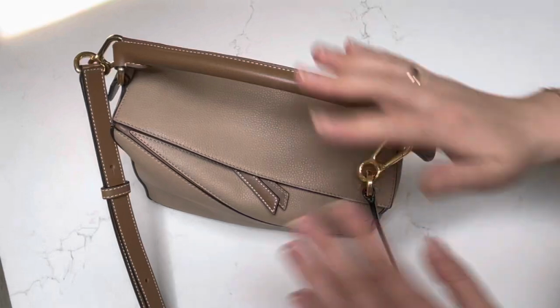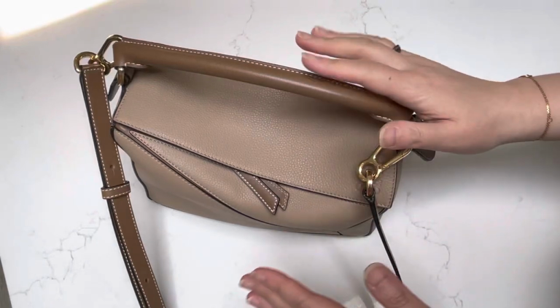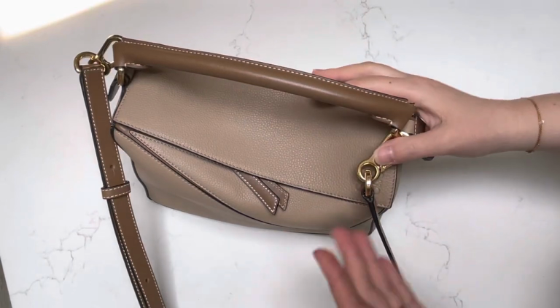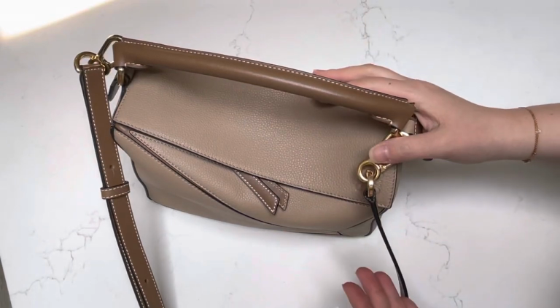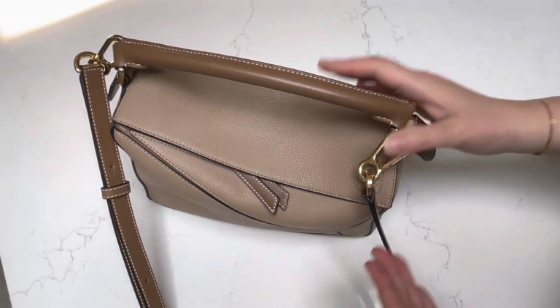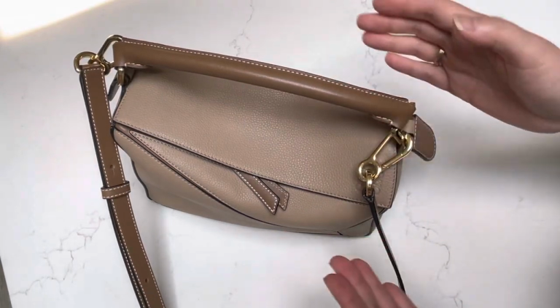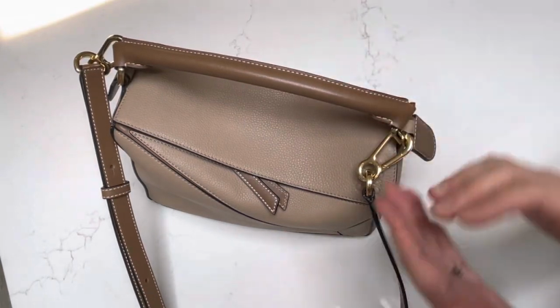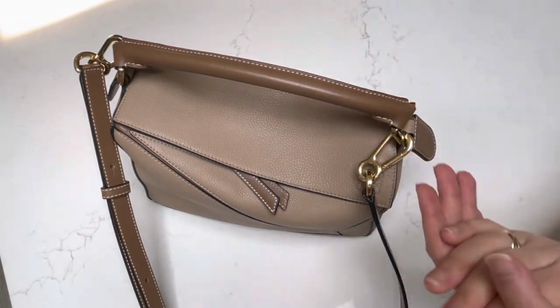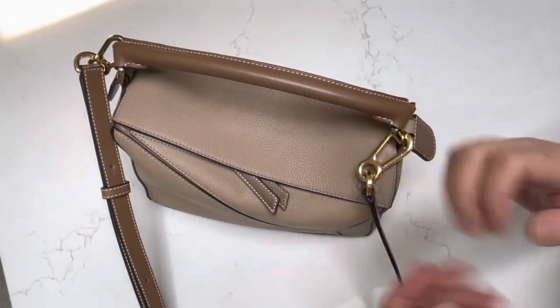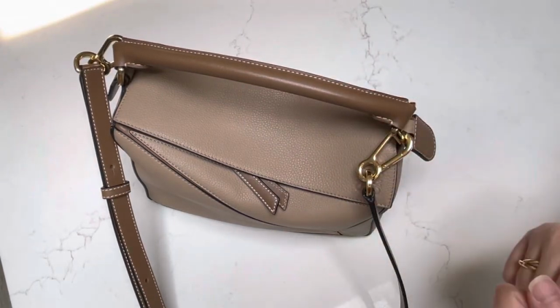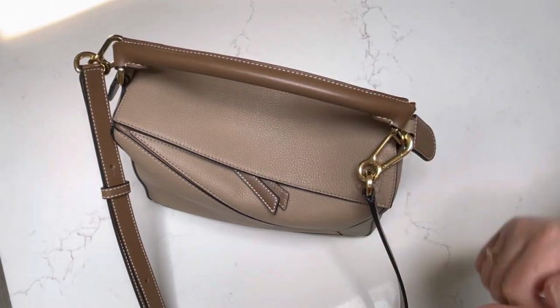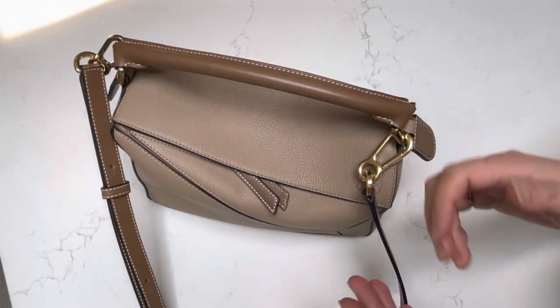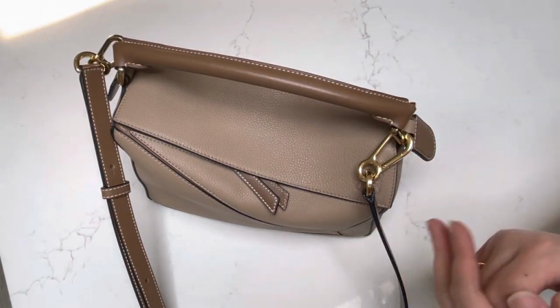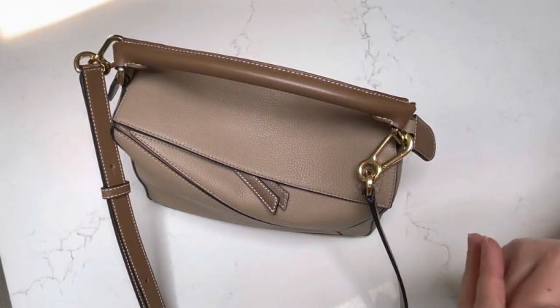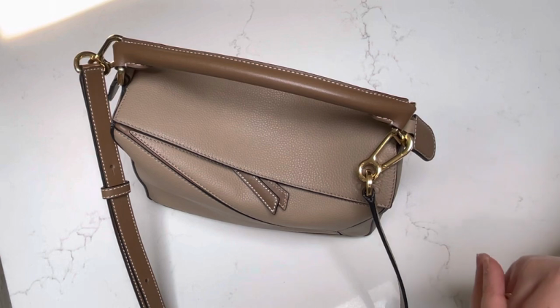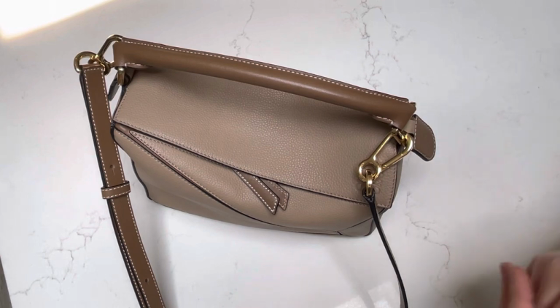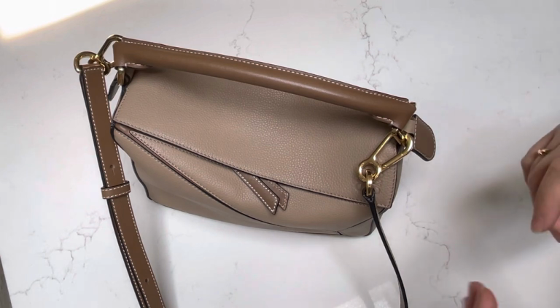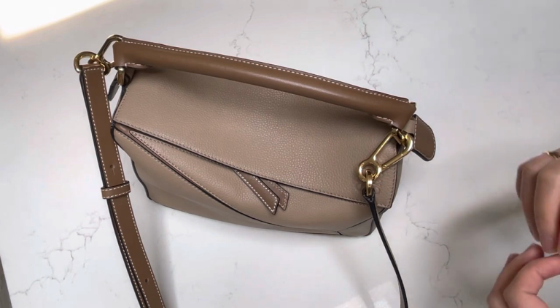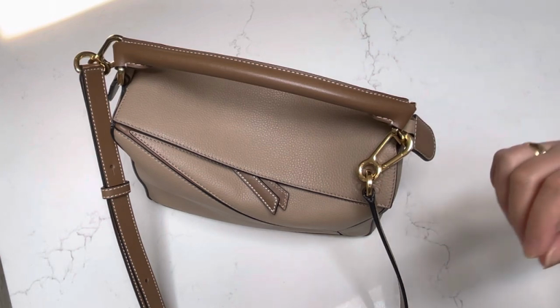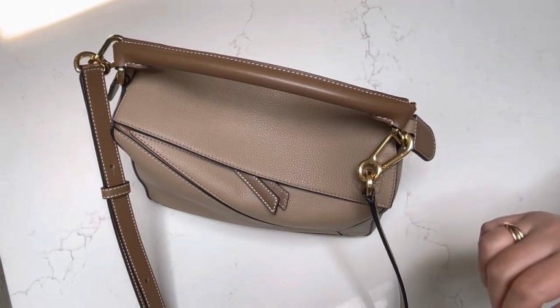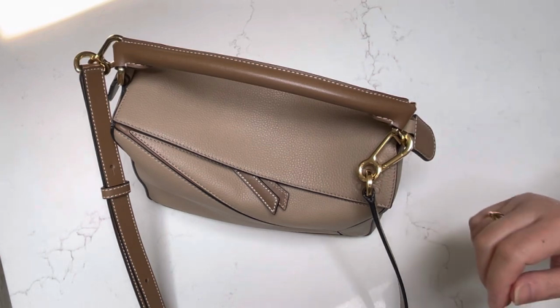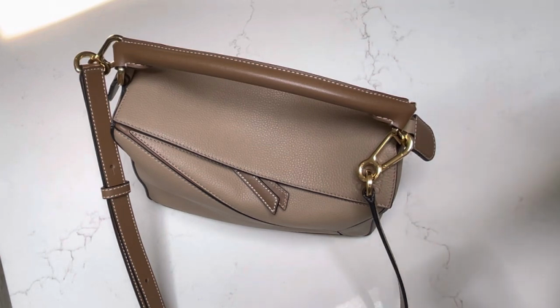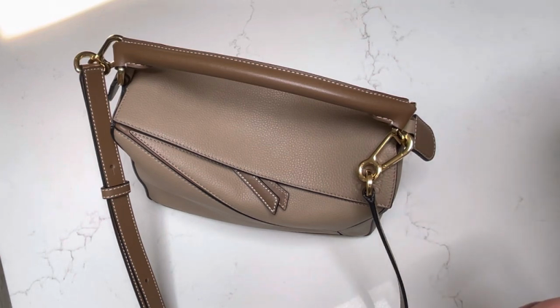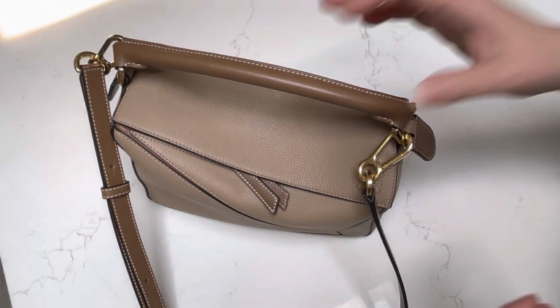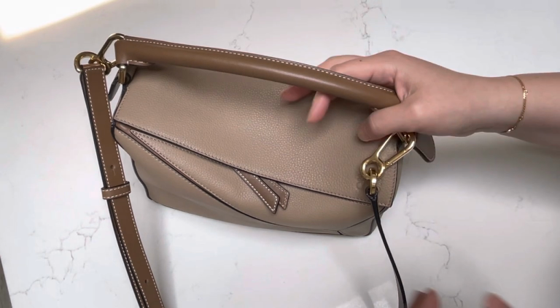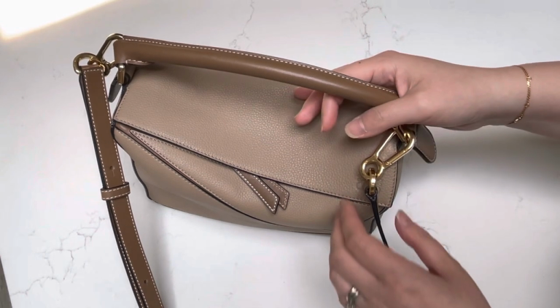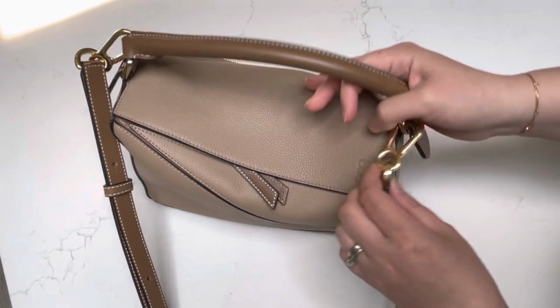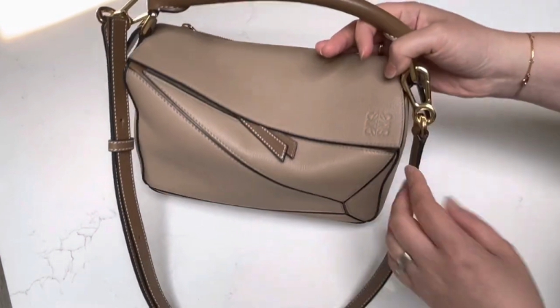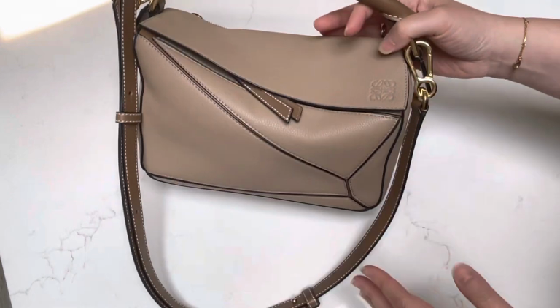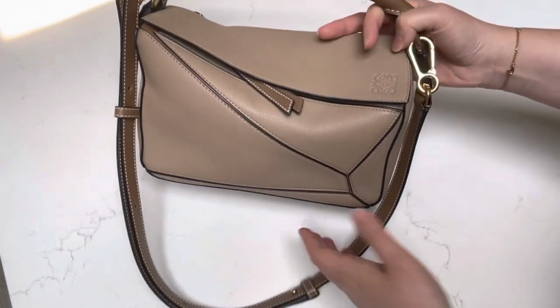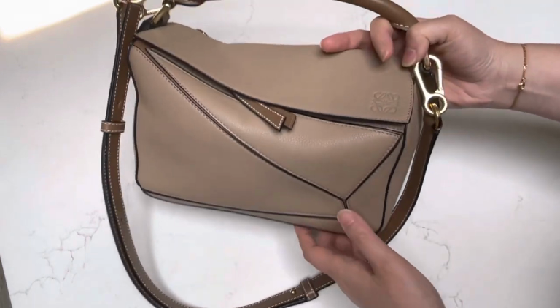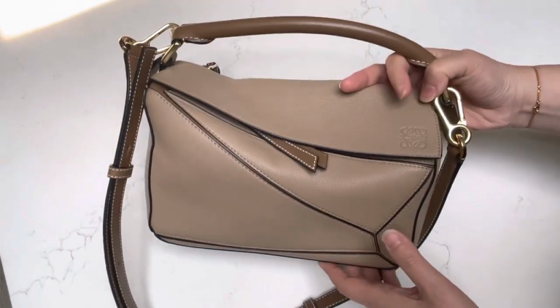Hi everyone, welcome back to my channel where I like to share any and all things that bring me joy, hence the name Share Elation. Today's video is going to be a short and quick one because I wanted to talk once again about my Loewe Small Puzzle Bag.